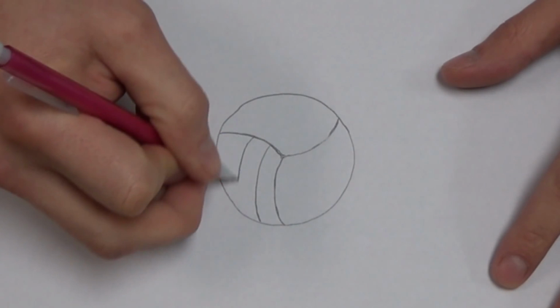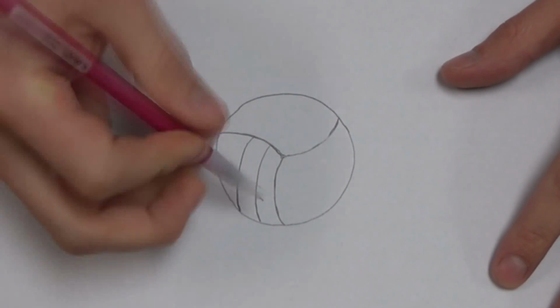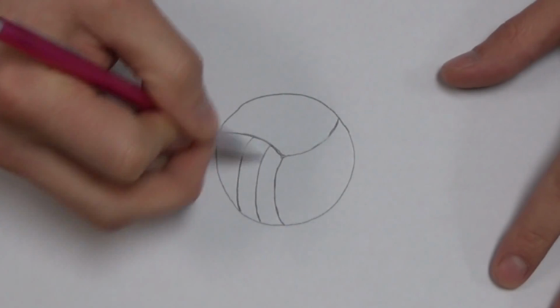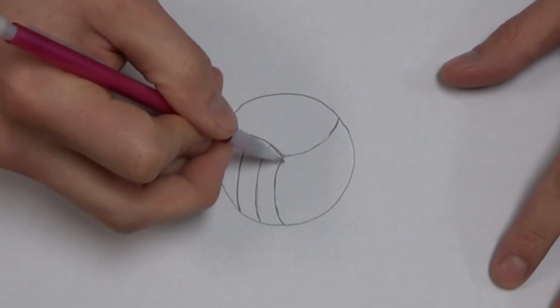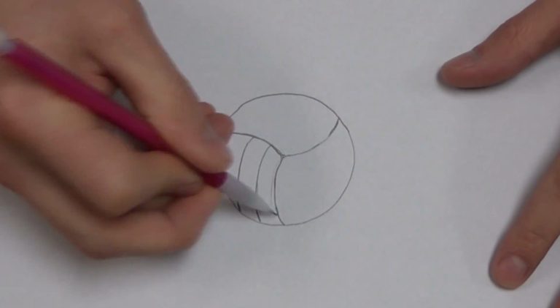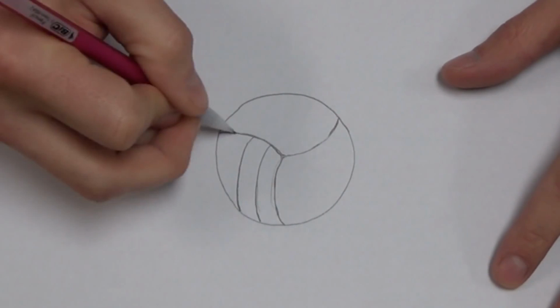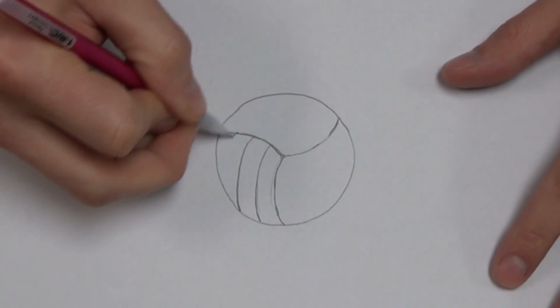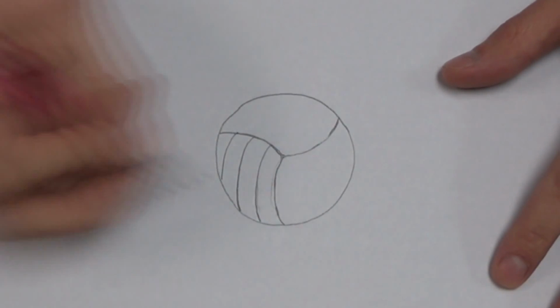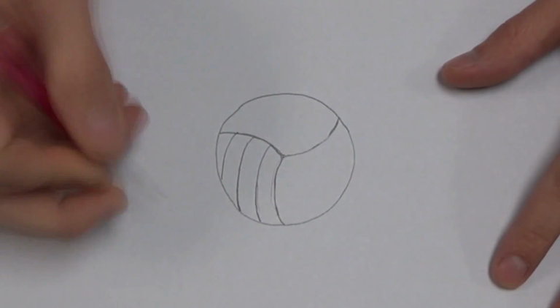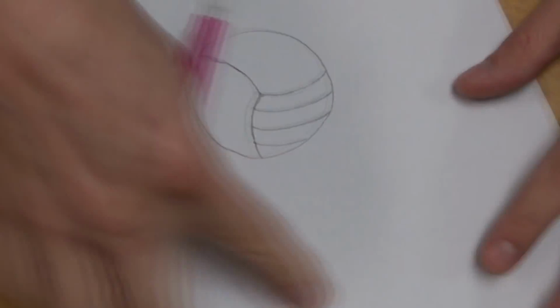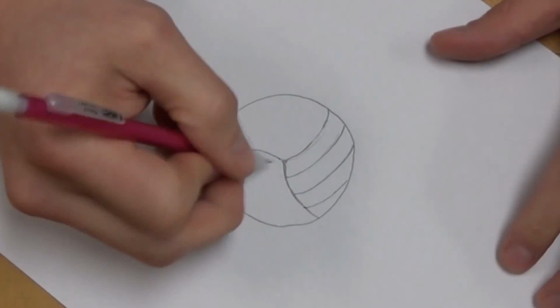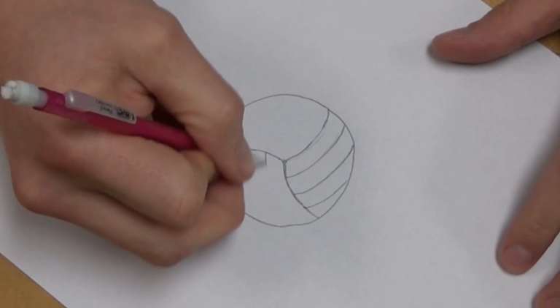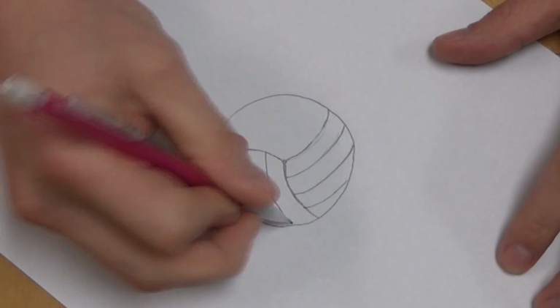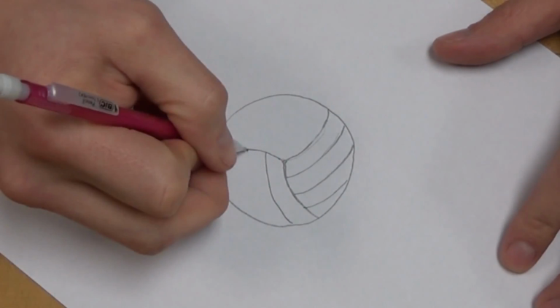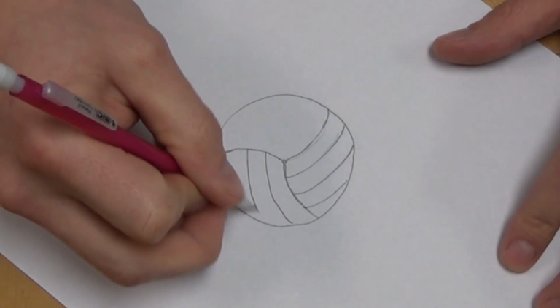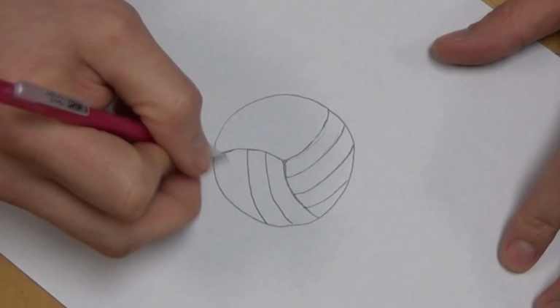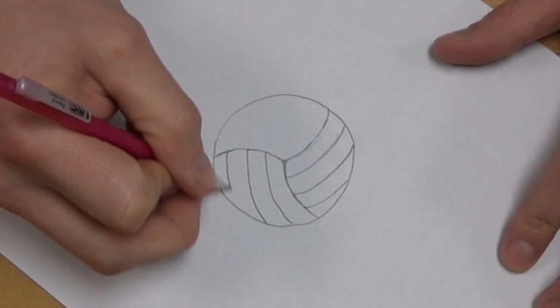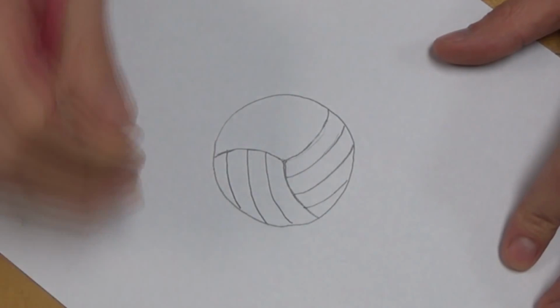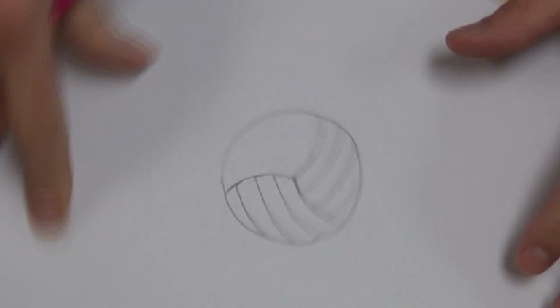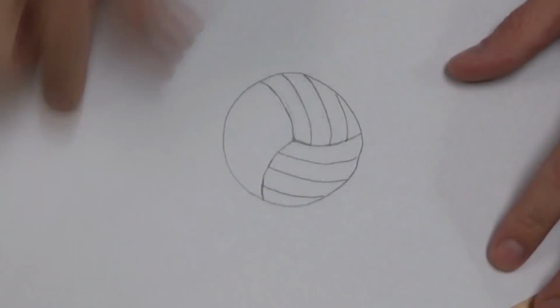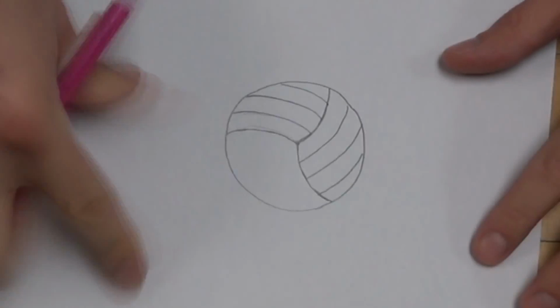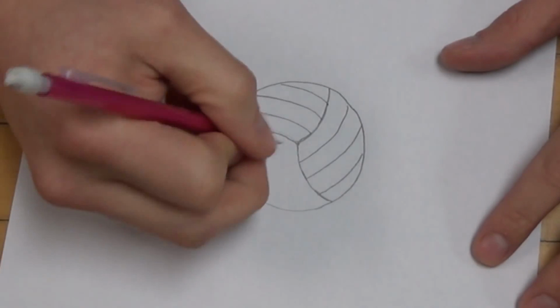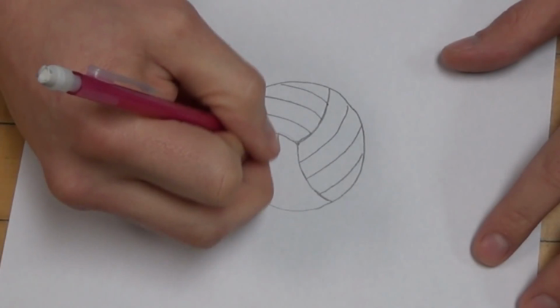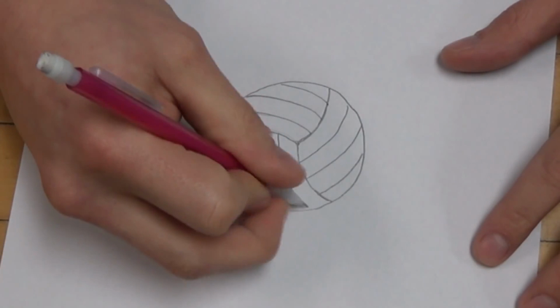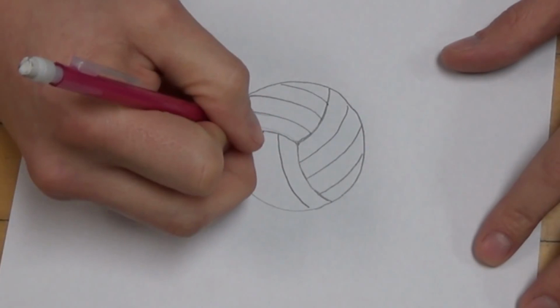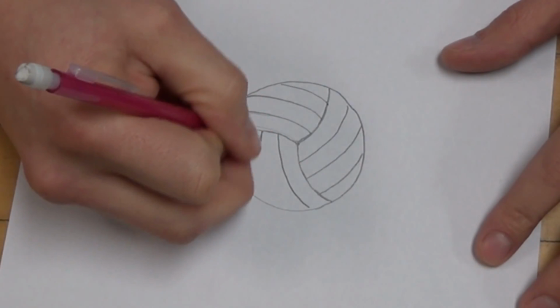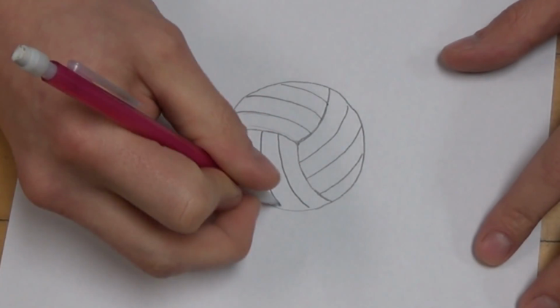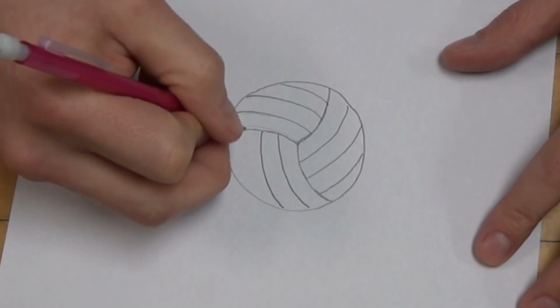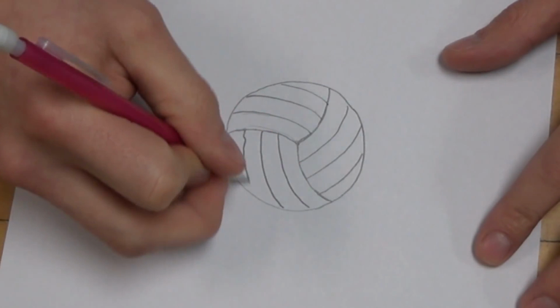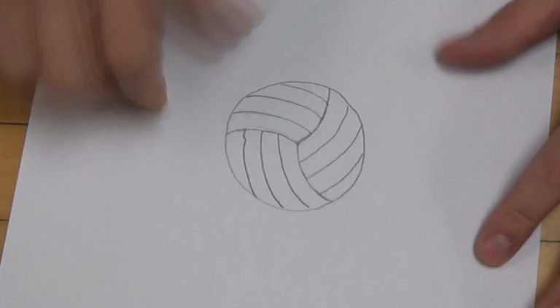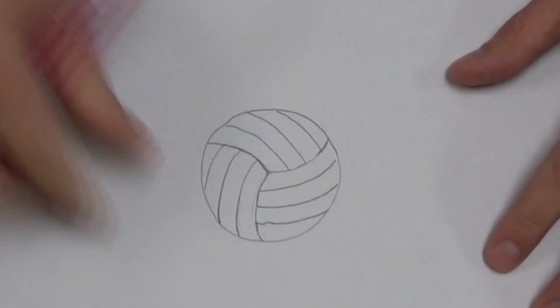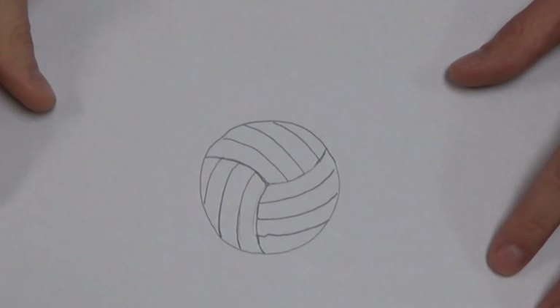Three or four will look right, more will look weird, and fewer will look strange as well. And that's how you draw a volleyball.